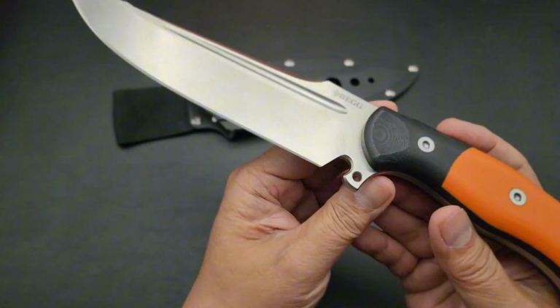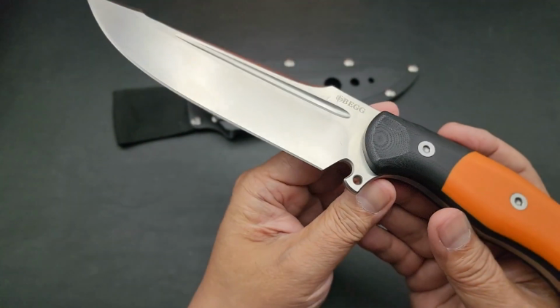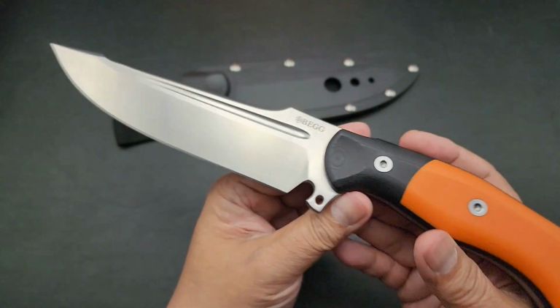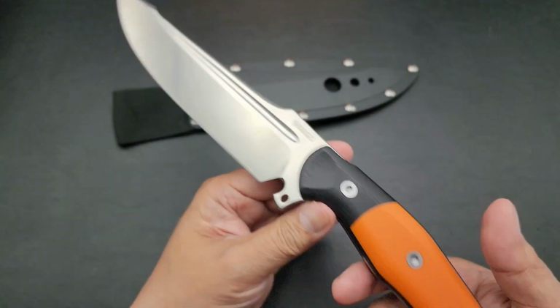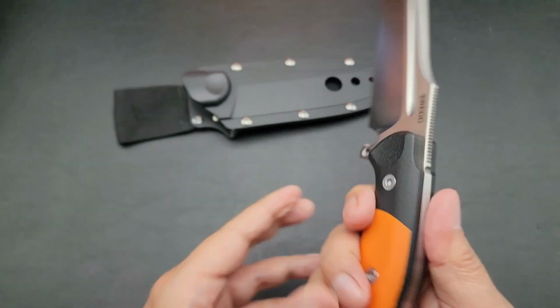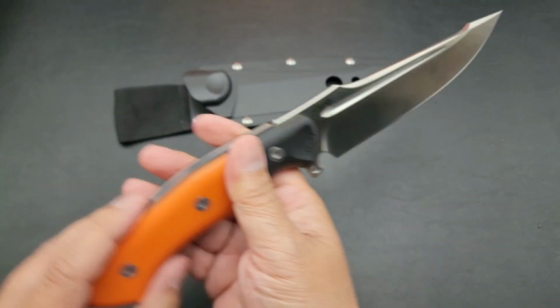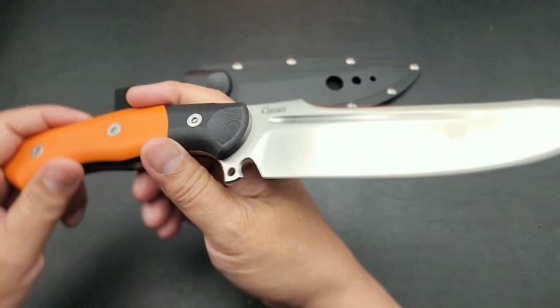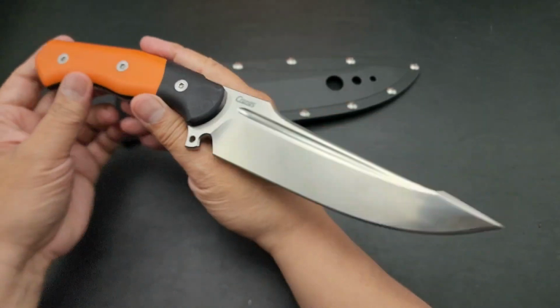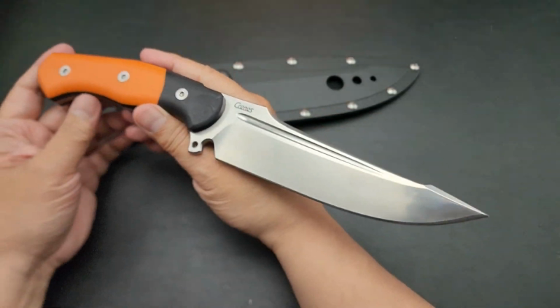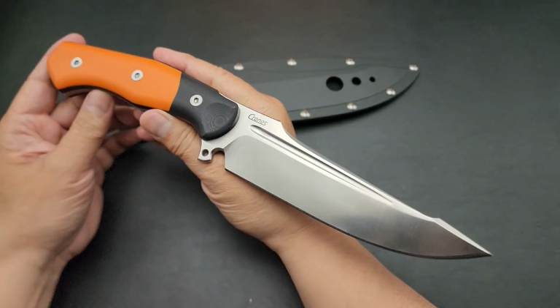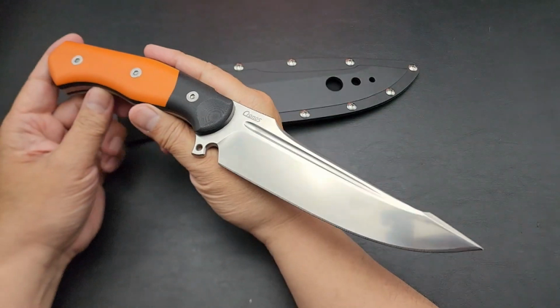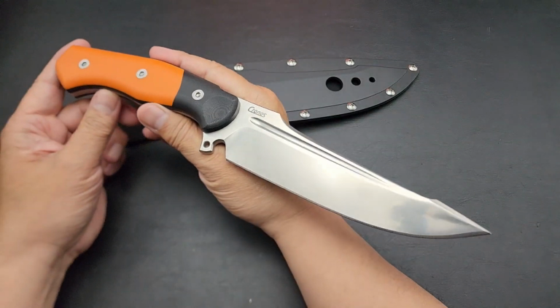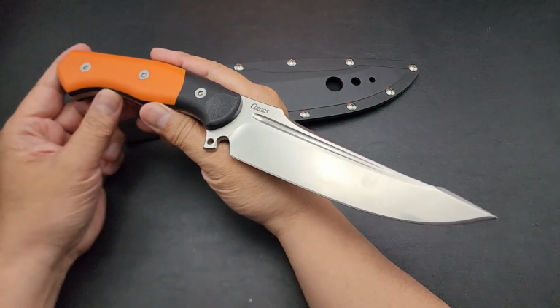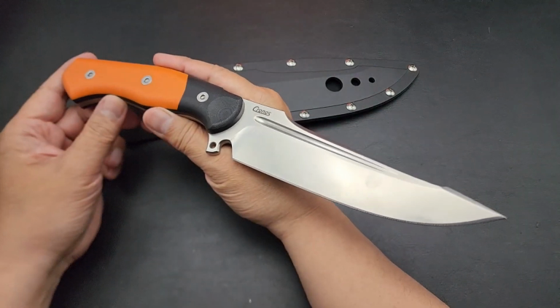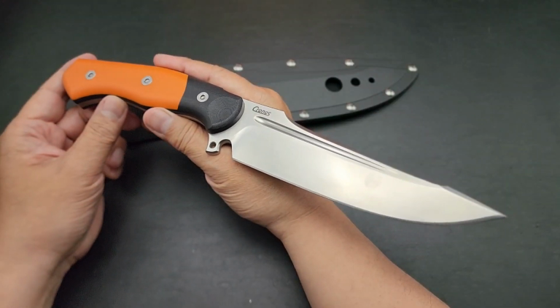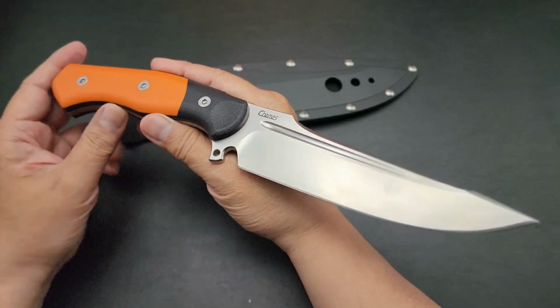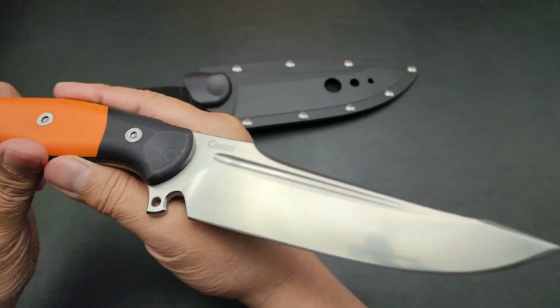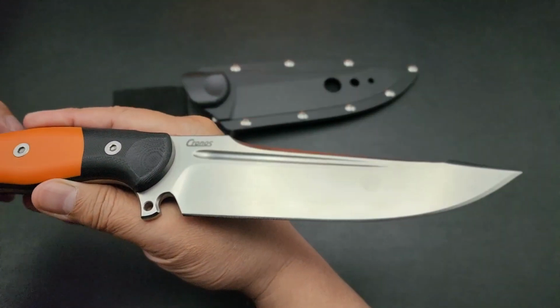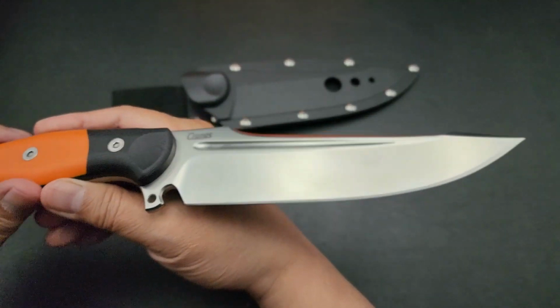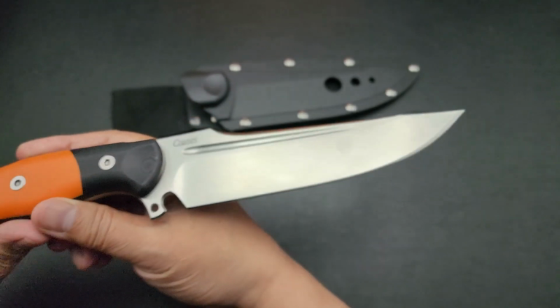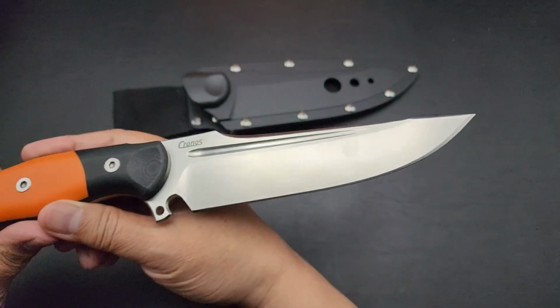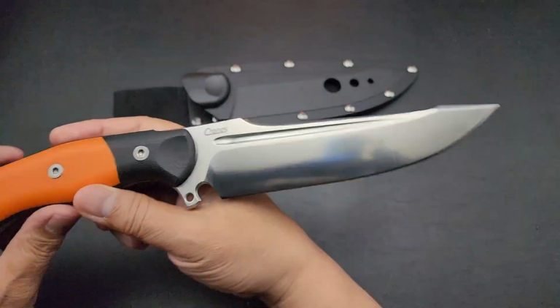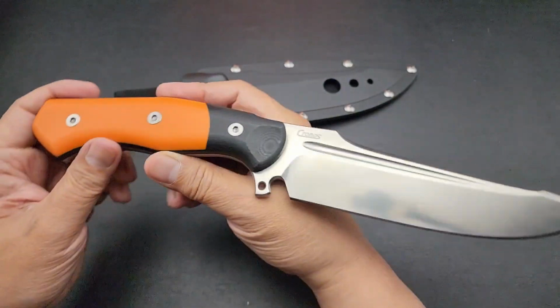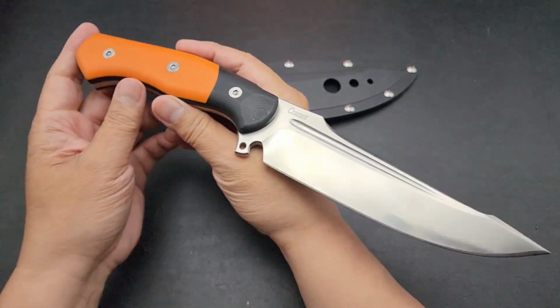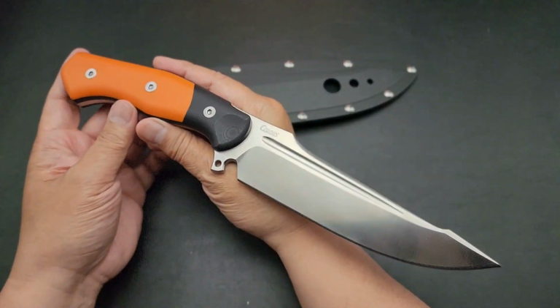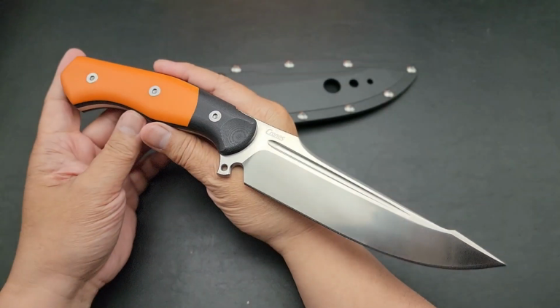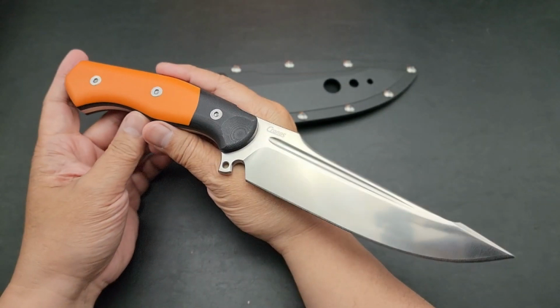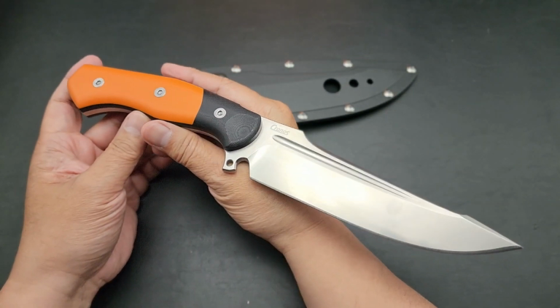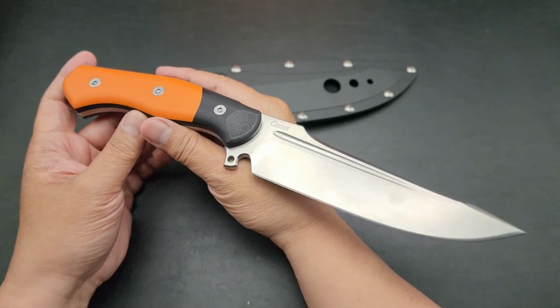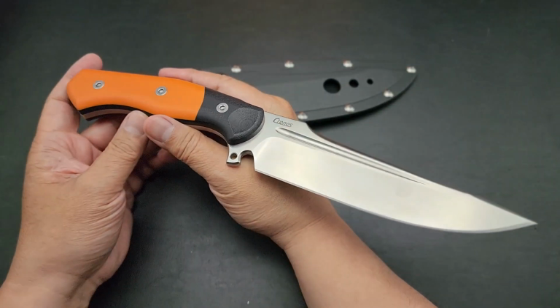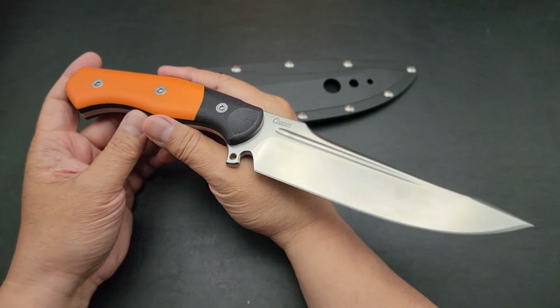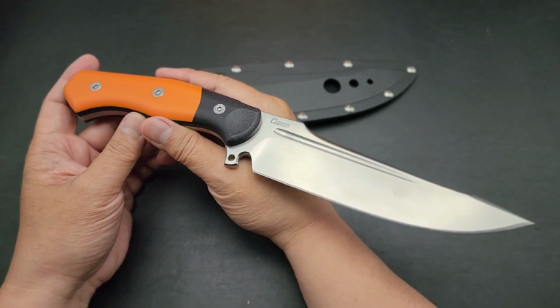Beautiful. Overall length on this bad boy is 12.40 inches. The blade itself is 6.25 inches. Total weight is 13 ounces.